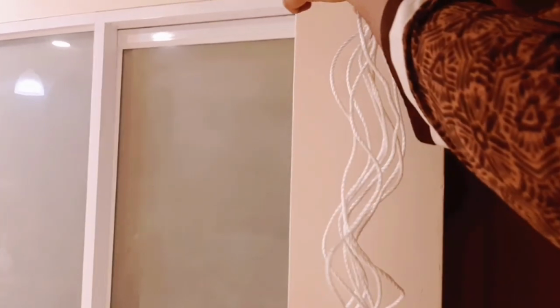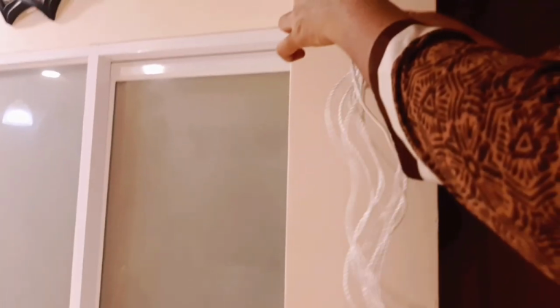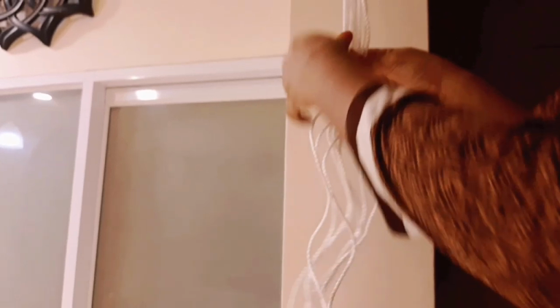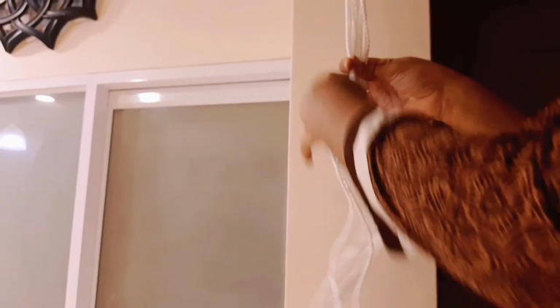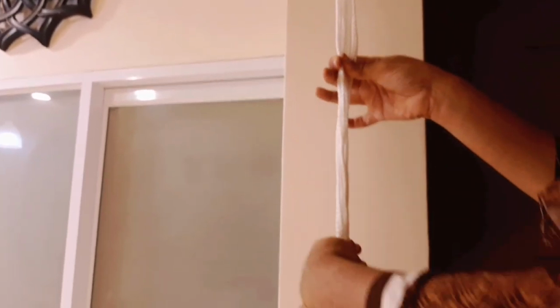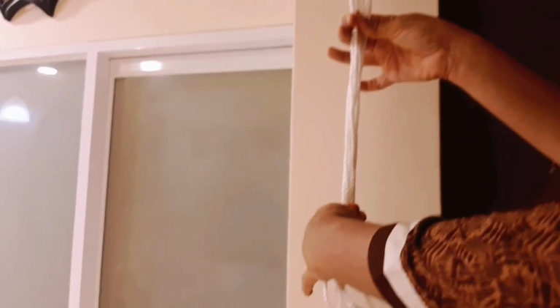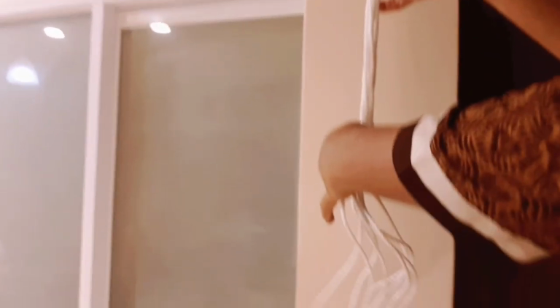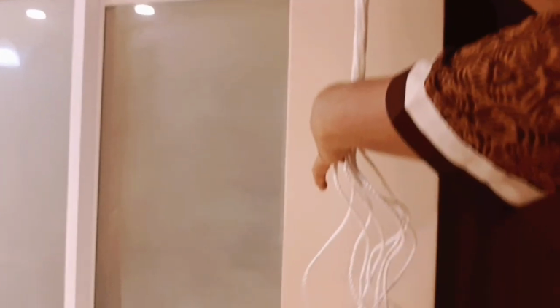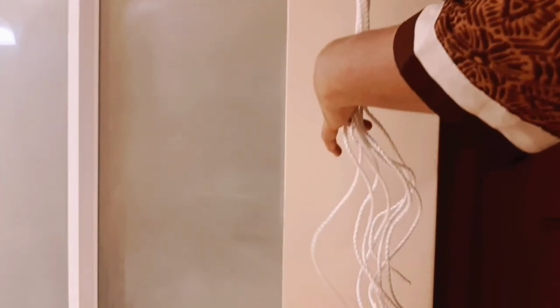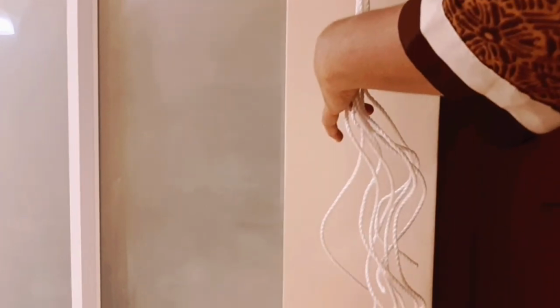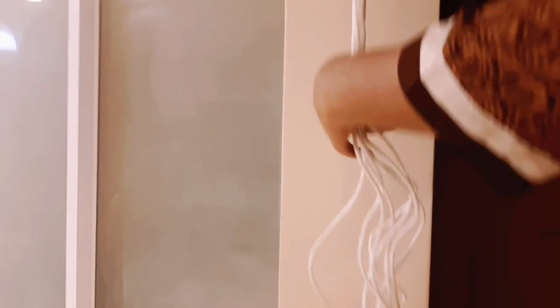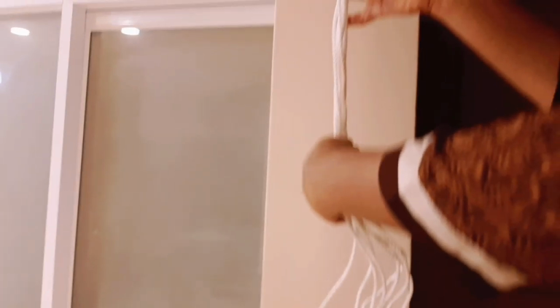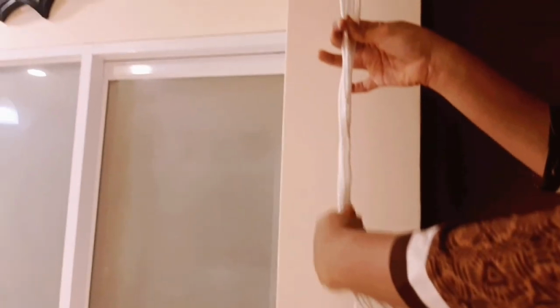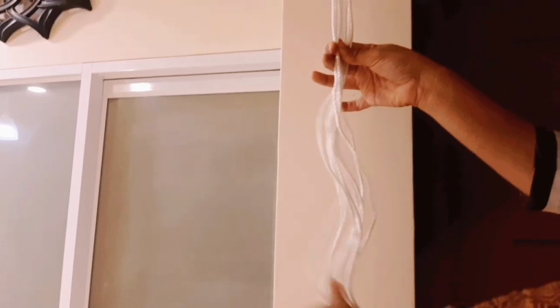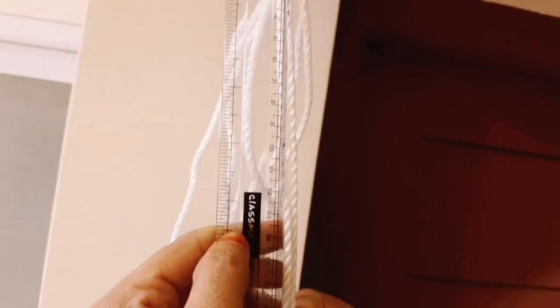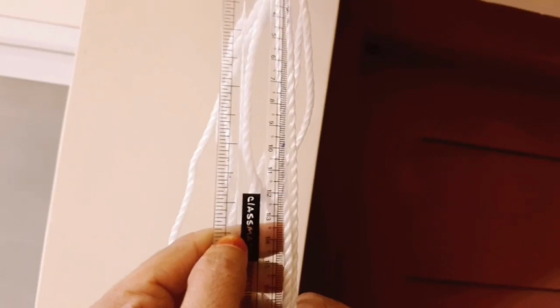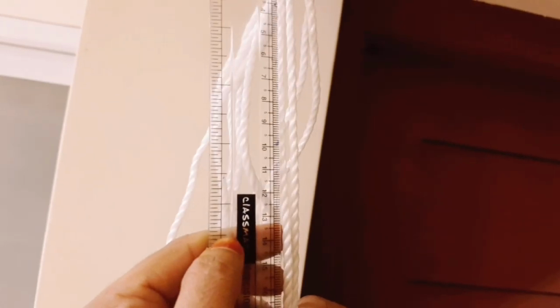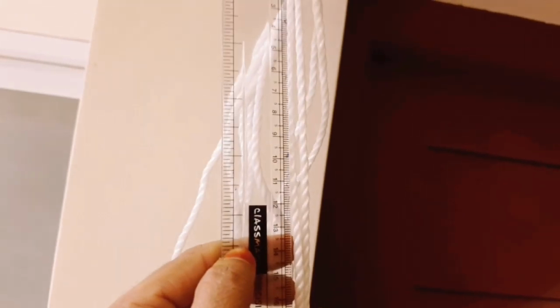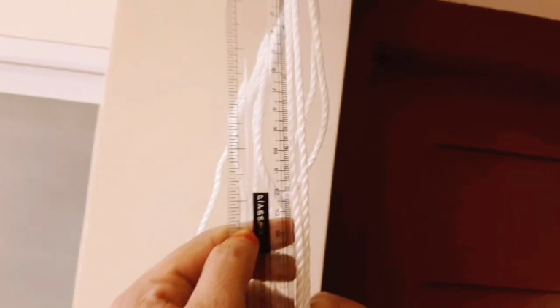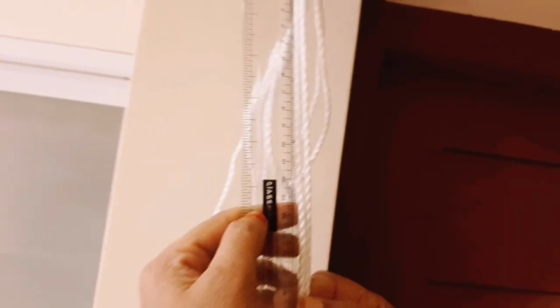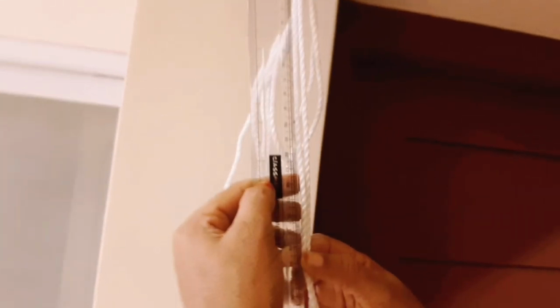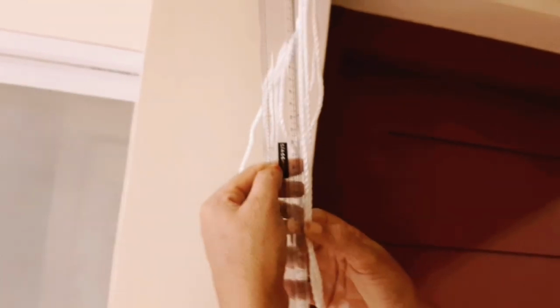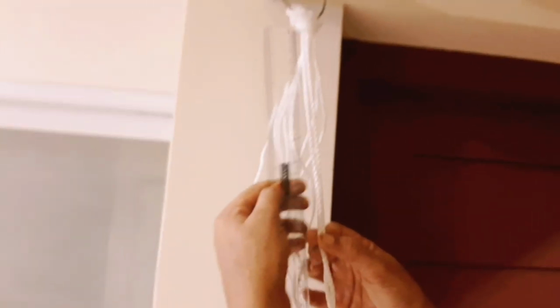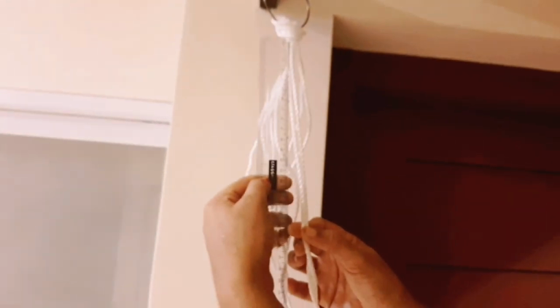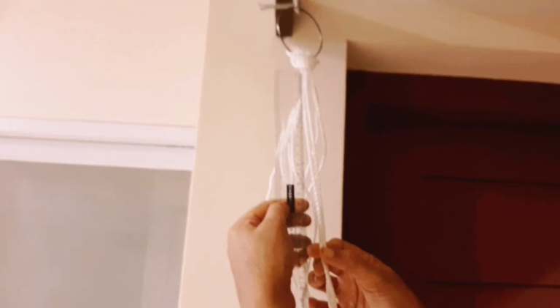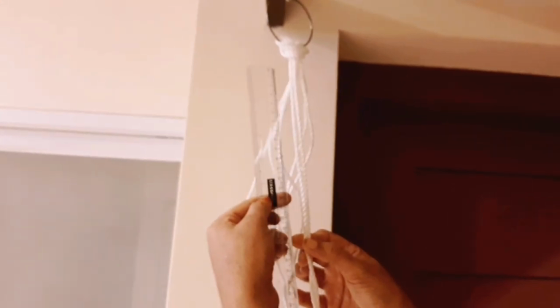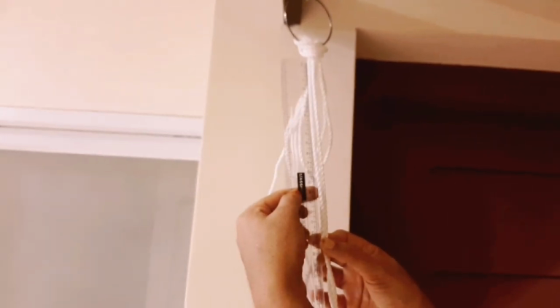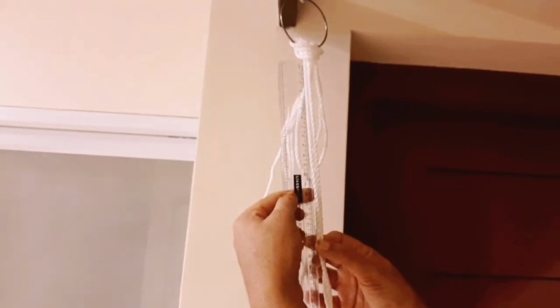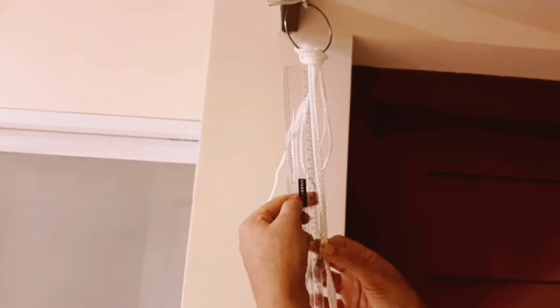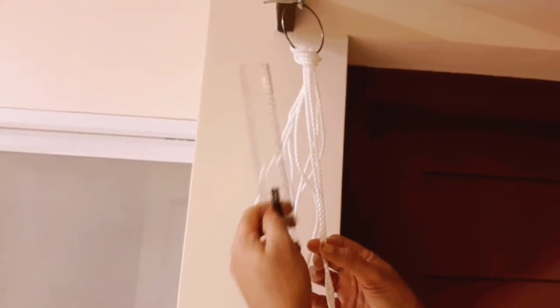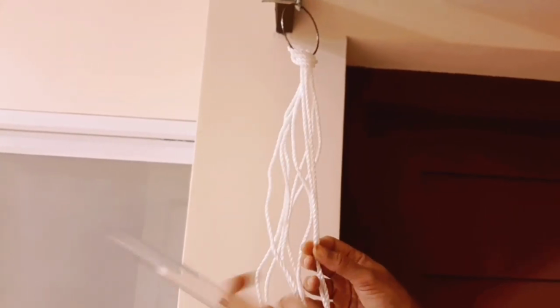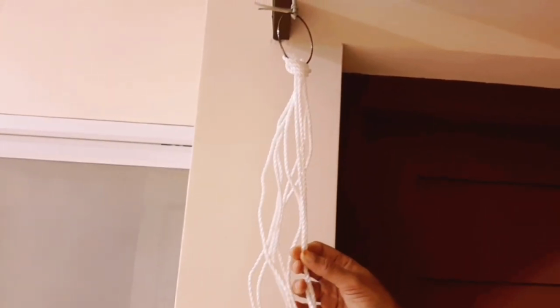Cut it a little bit more than a thread length. It is easy to cut the thread. I will cut it to scale — if you want to cut it a different way, you can cut it a little bit differently.